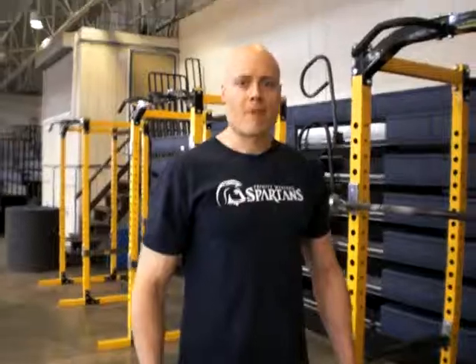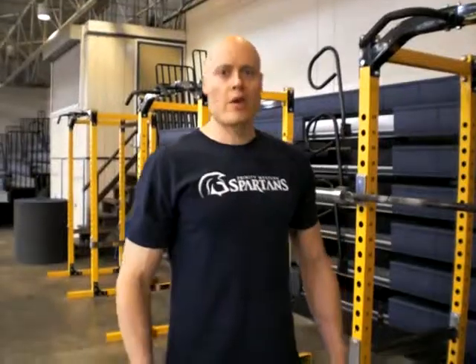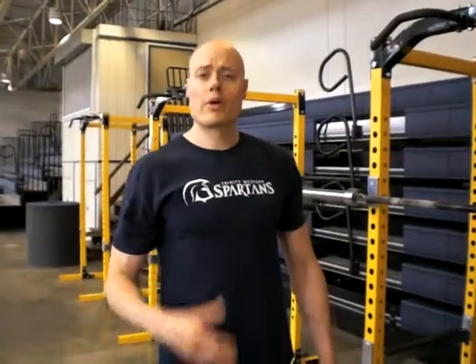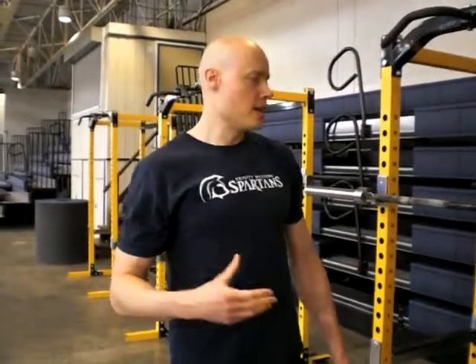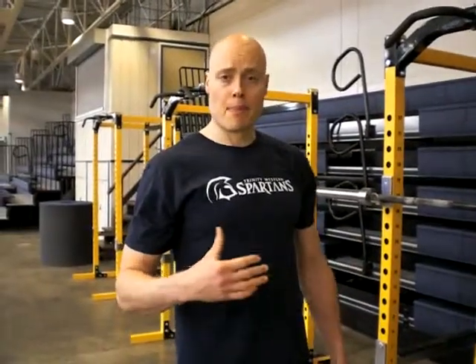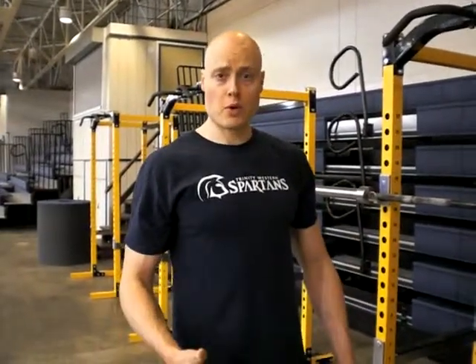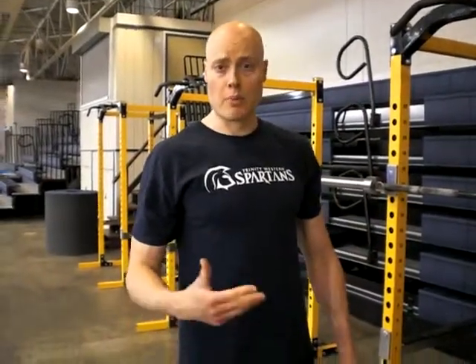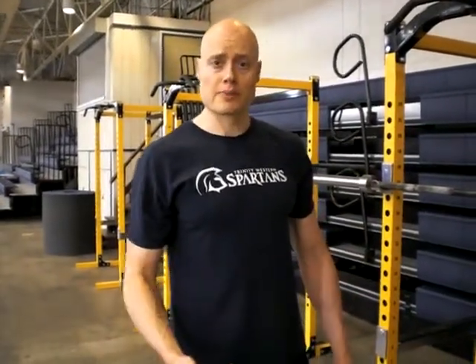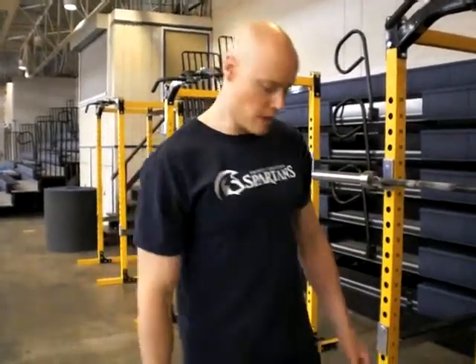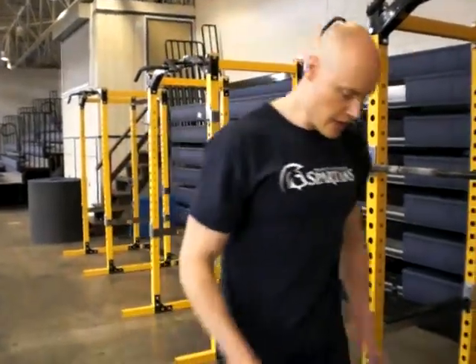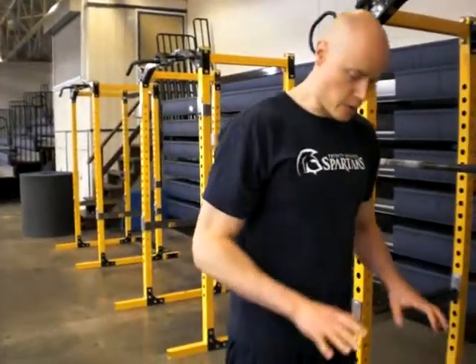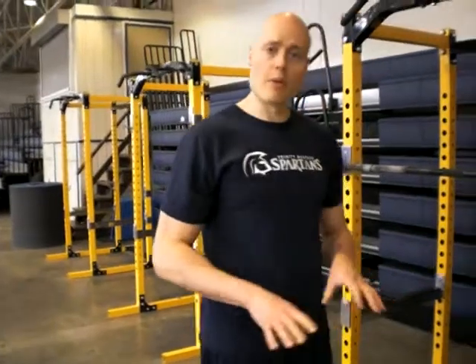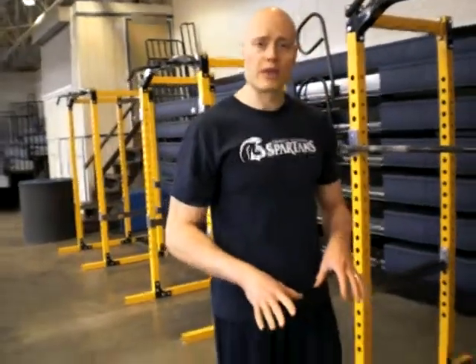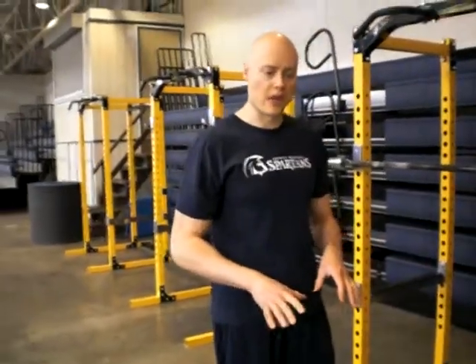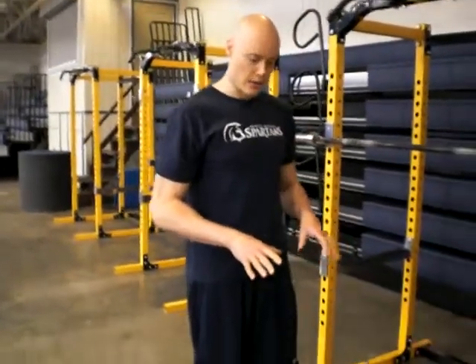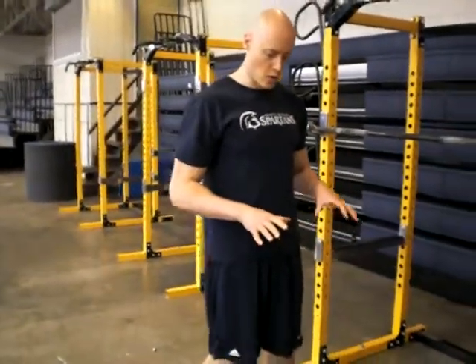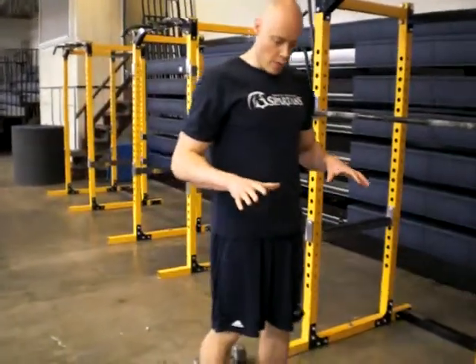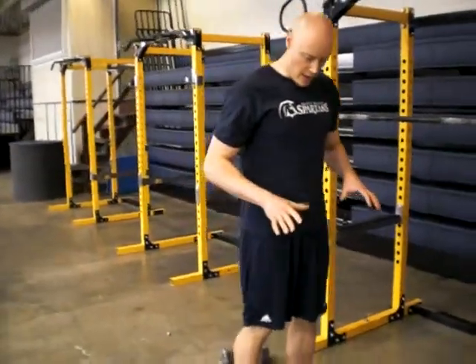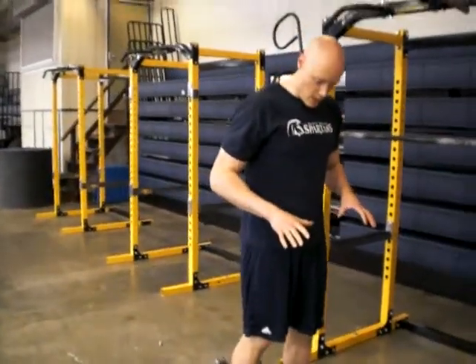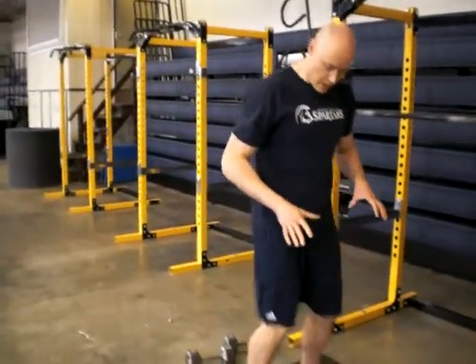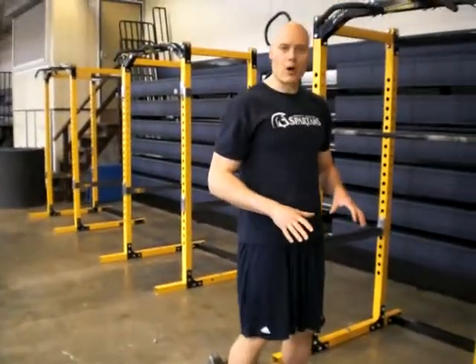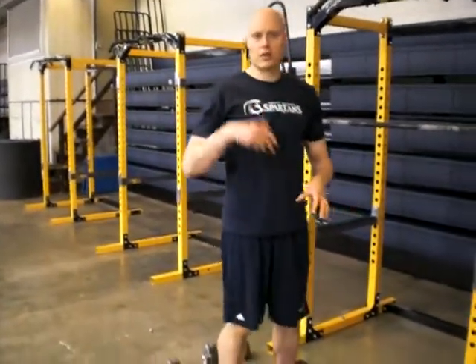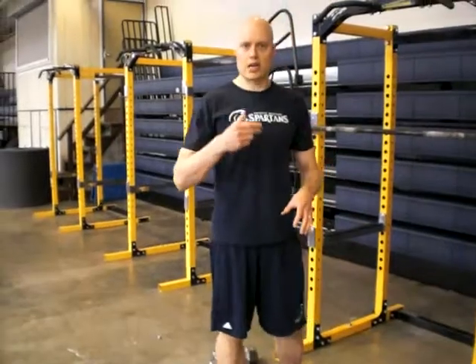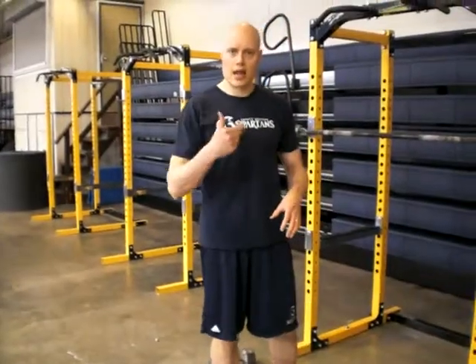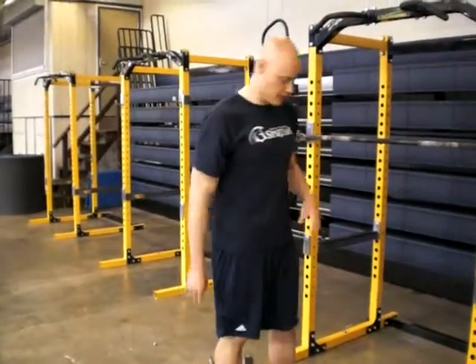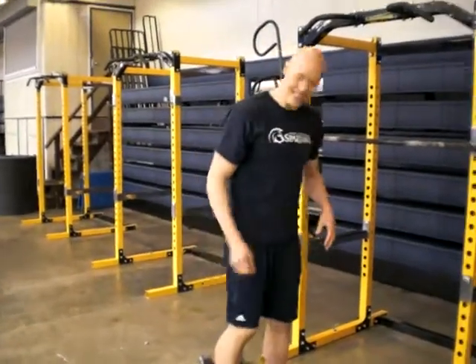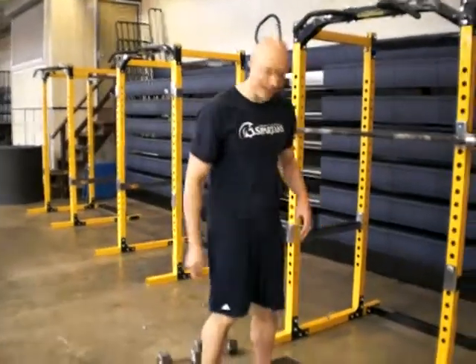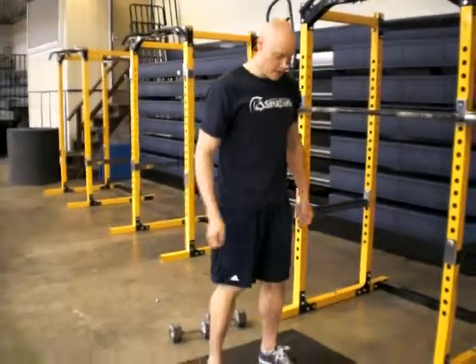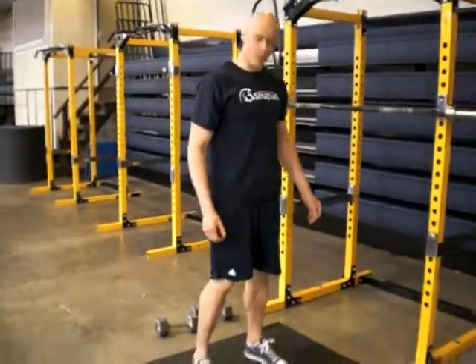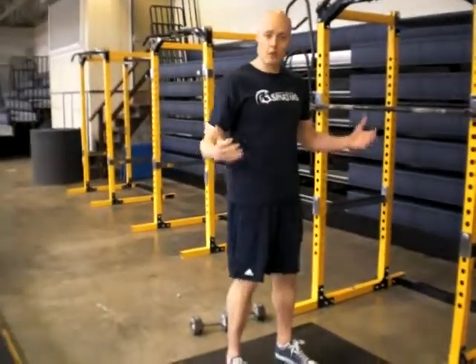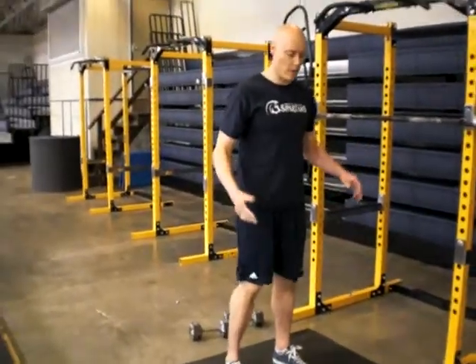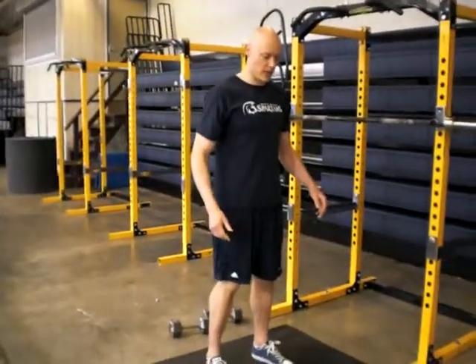We're going to have a look at jump squats with a pulse. The idea here is we're going to work on reactive strength, creating a little foot pulse to initiate the elasticity of the jump. The body weight version will look like this.